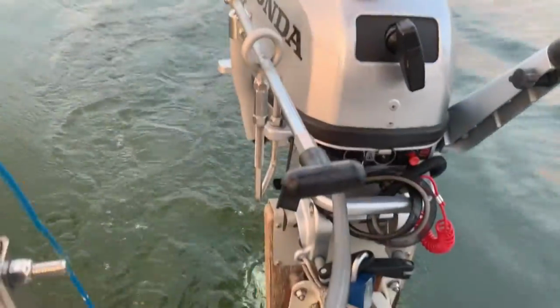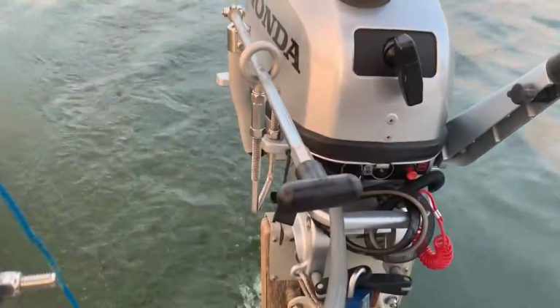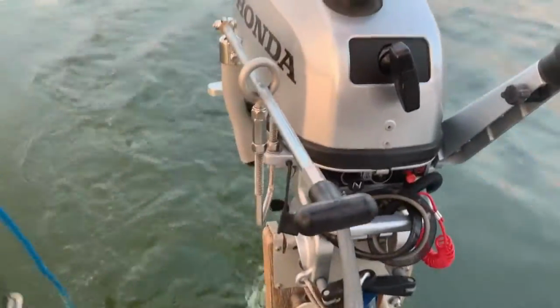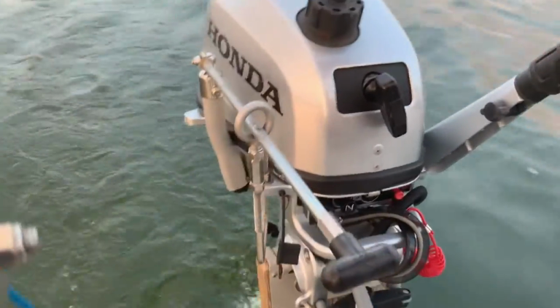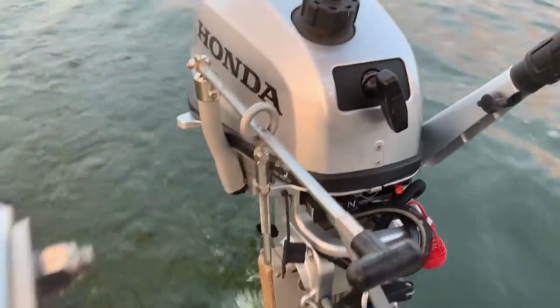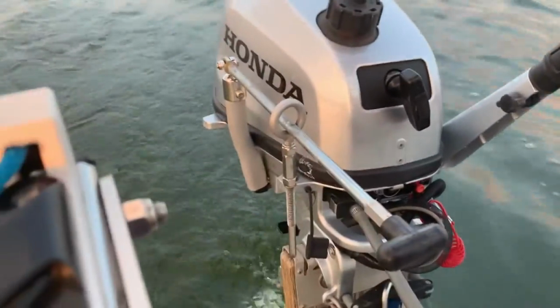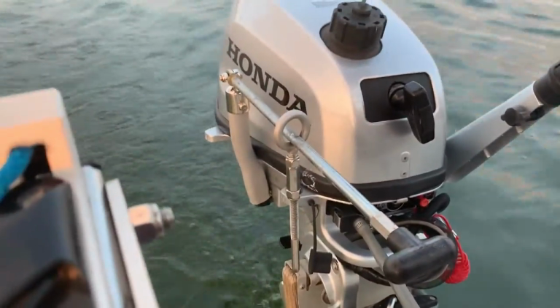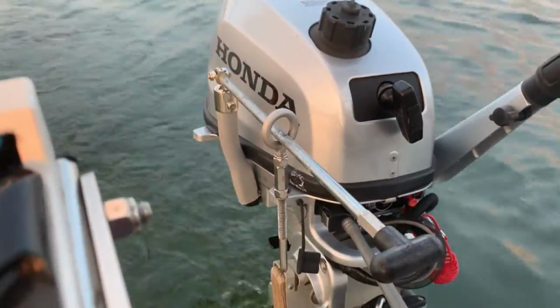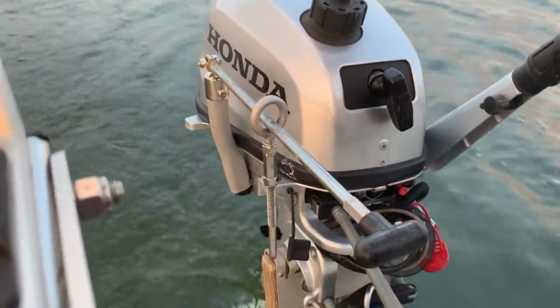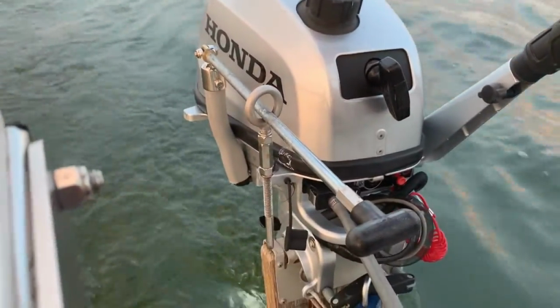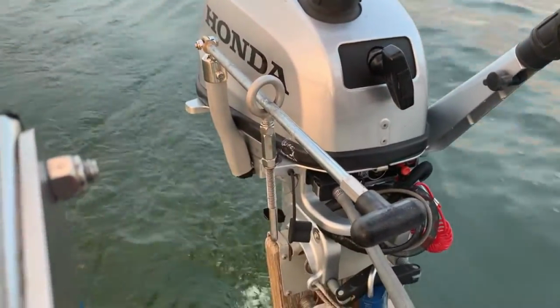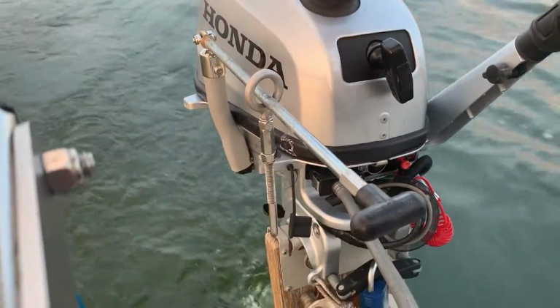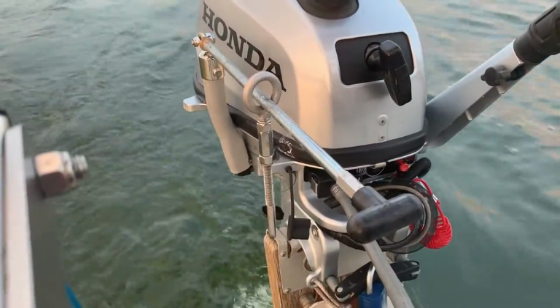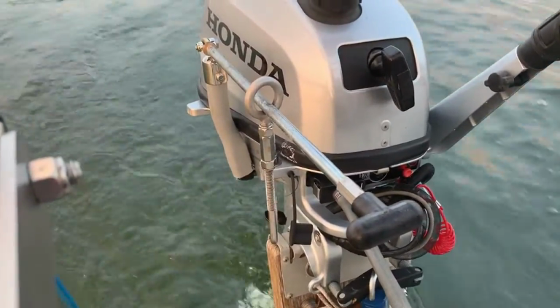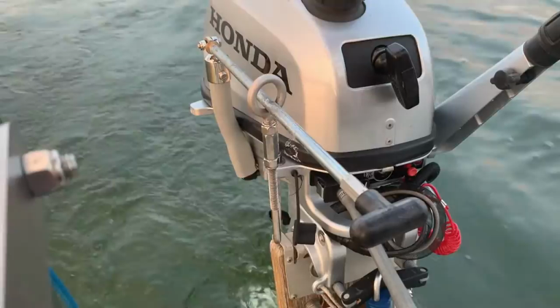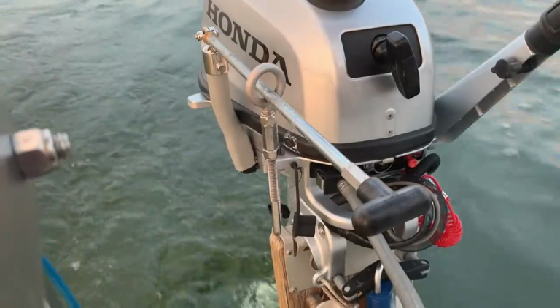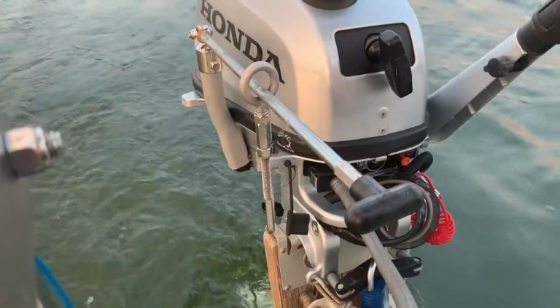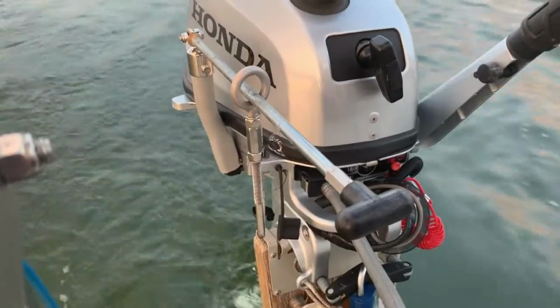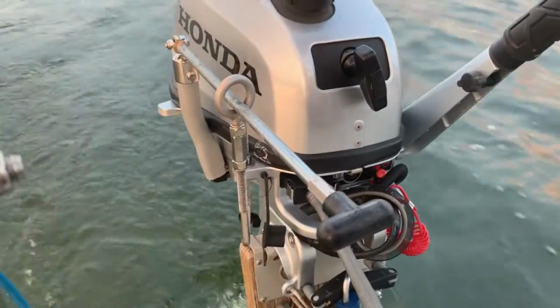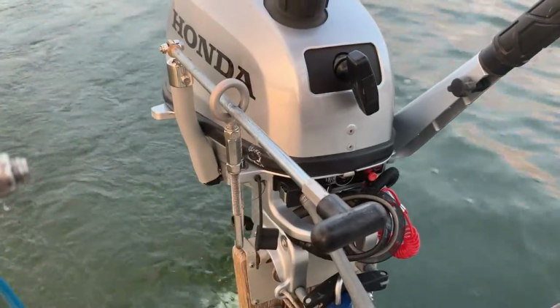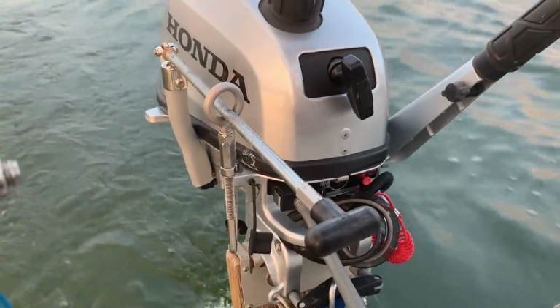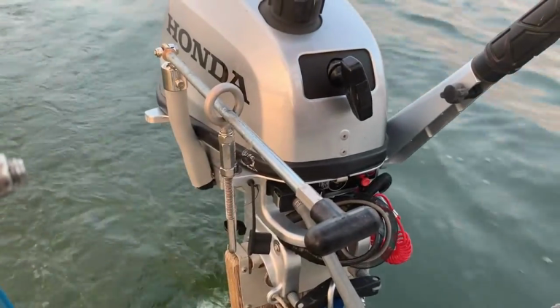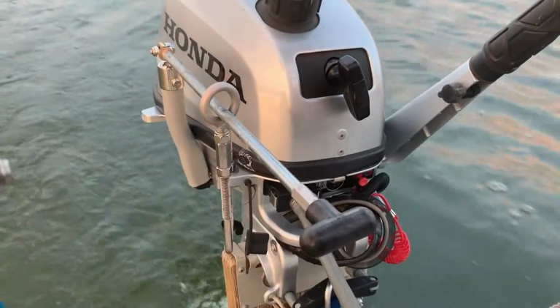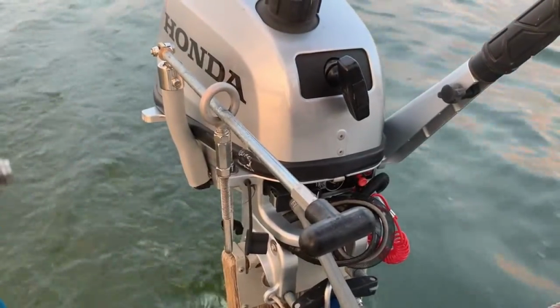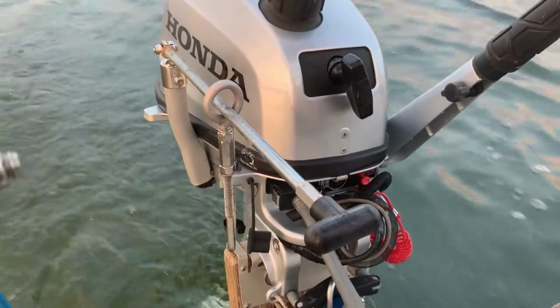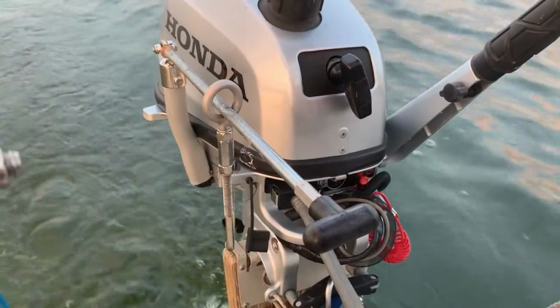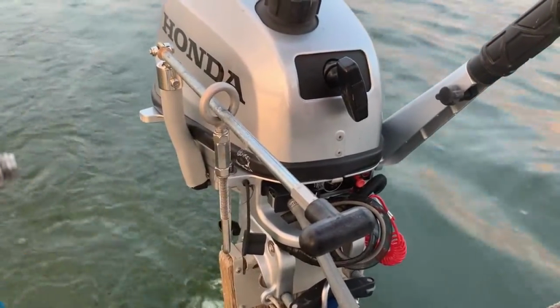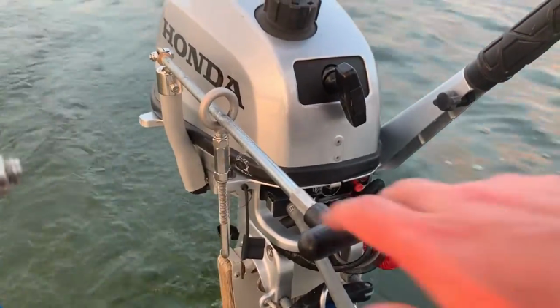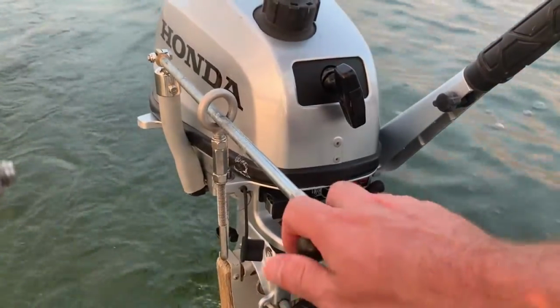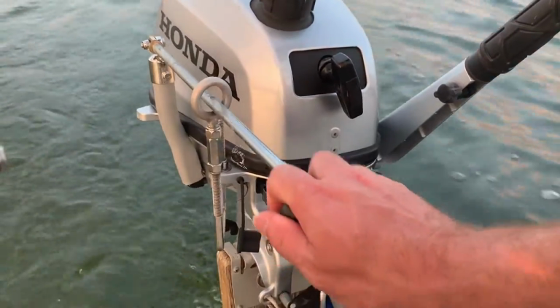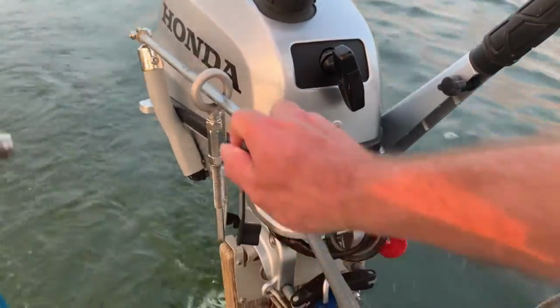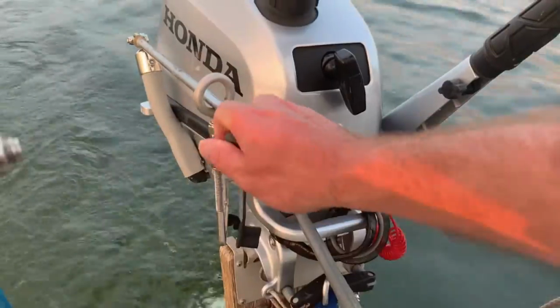And hopefully this helps you if you are looking to do something similar to install an extension on your shifter for your outboard.